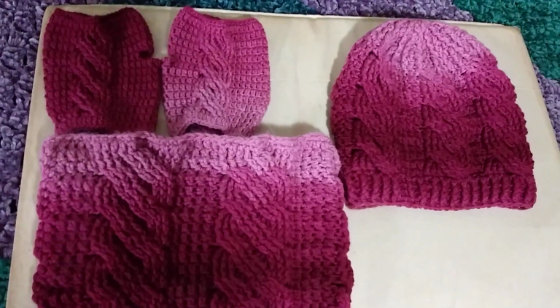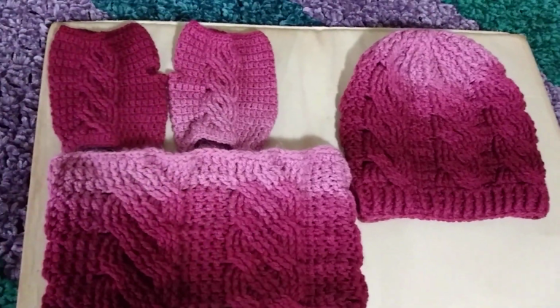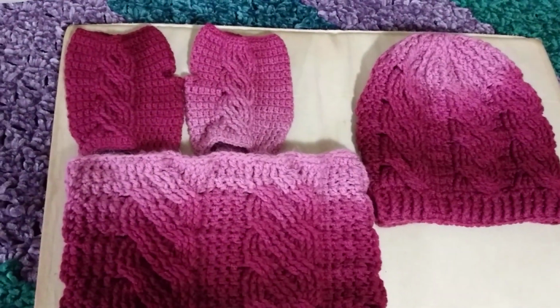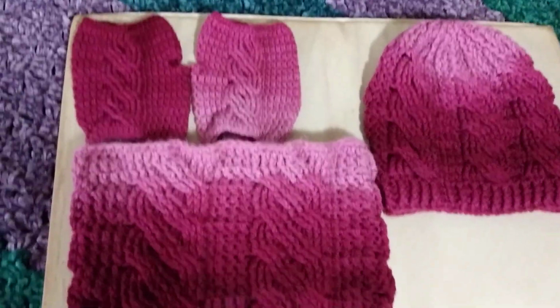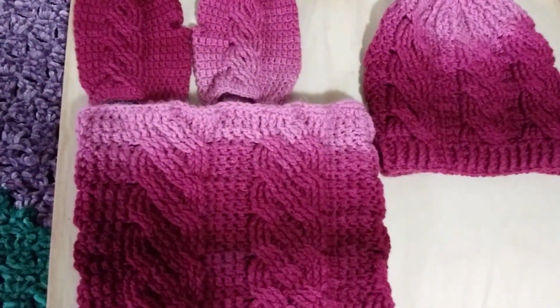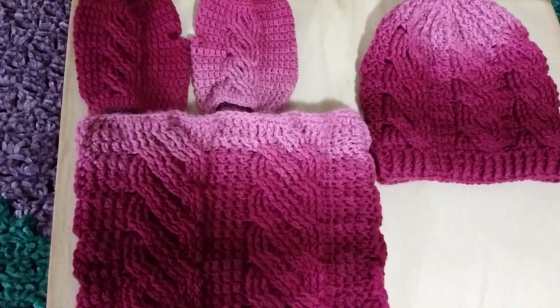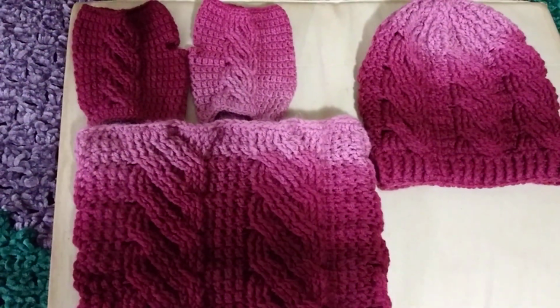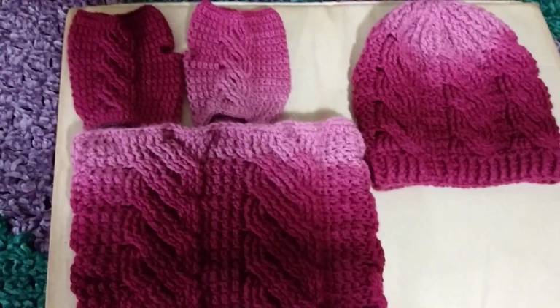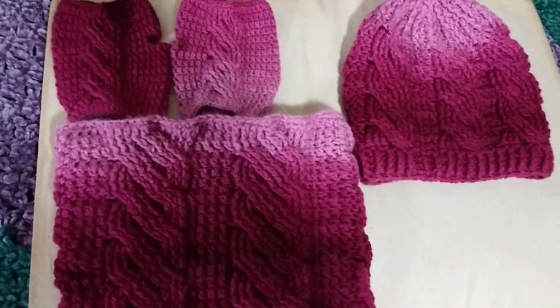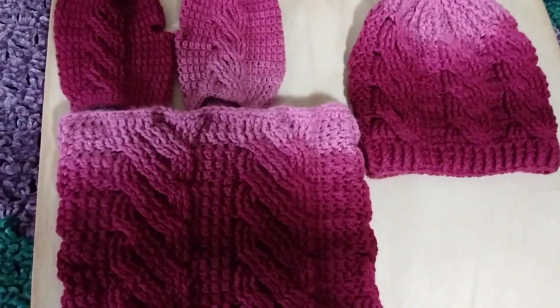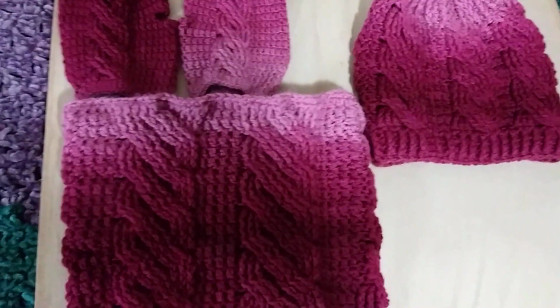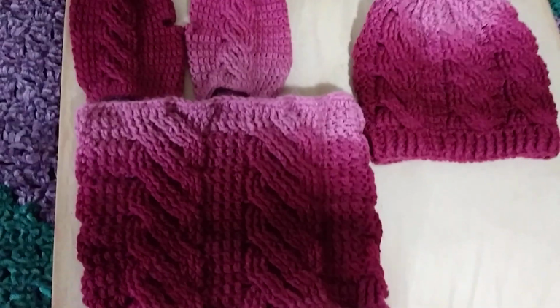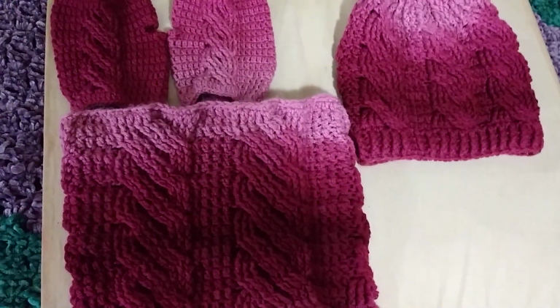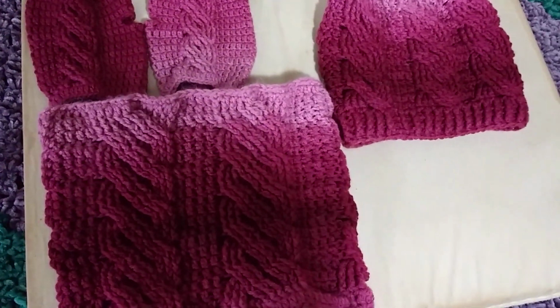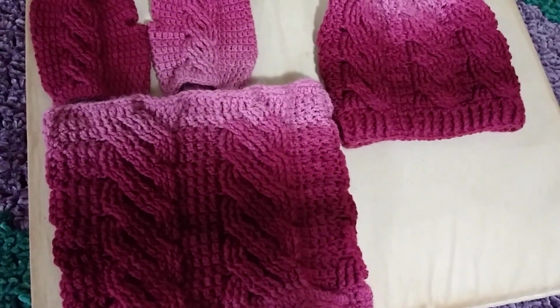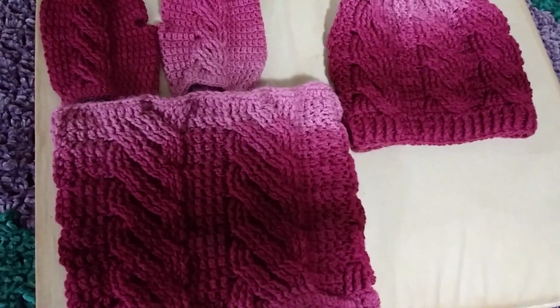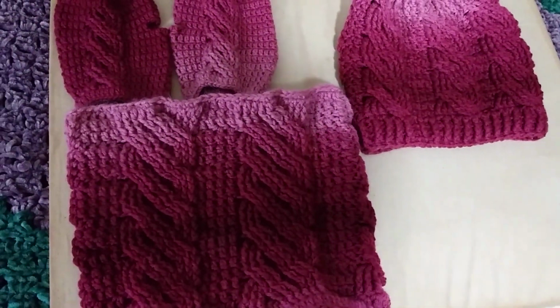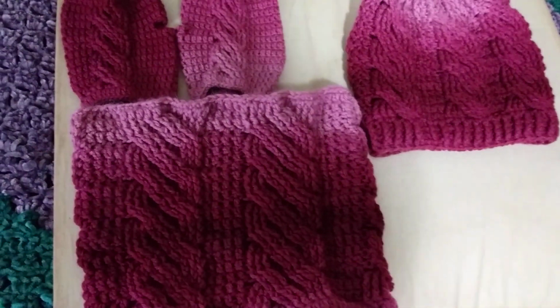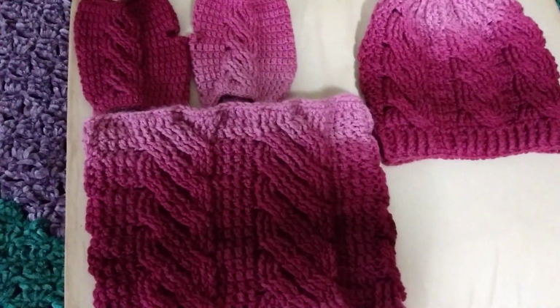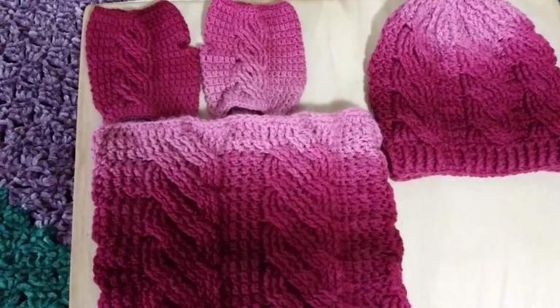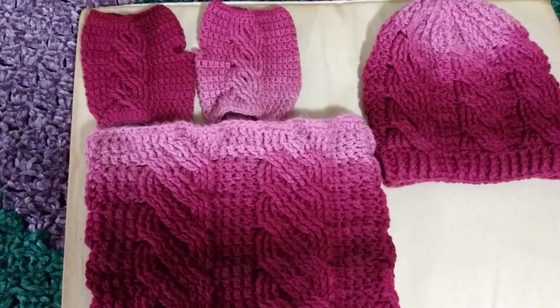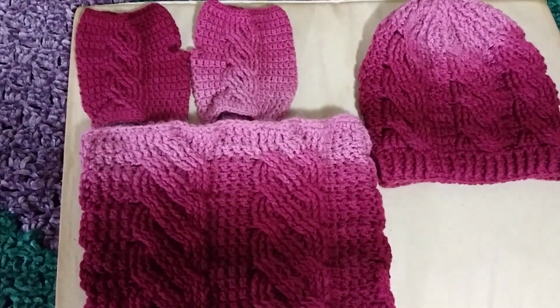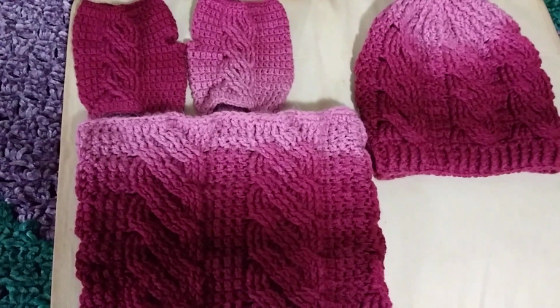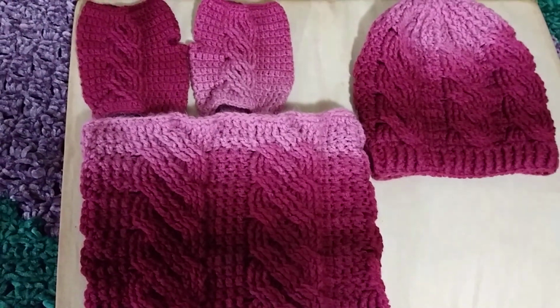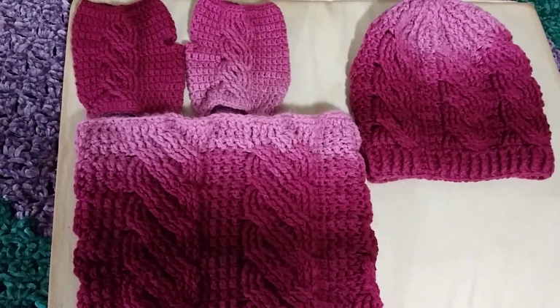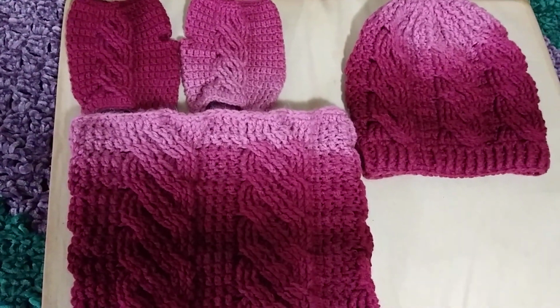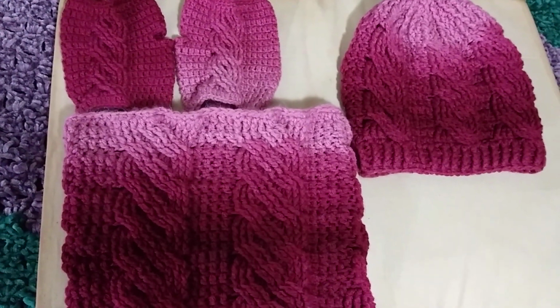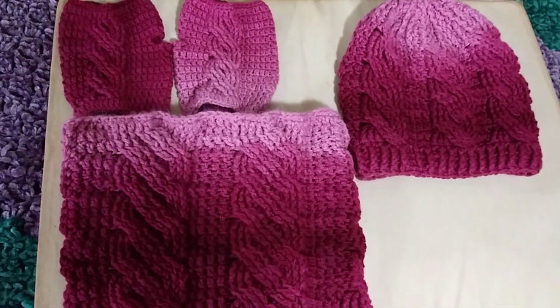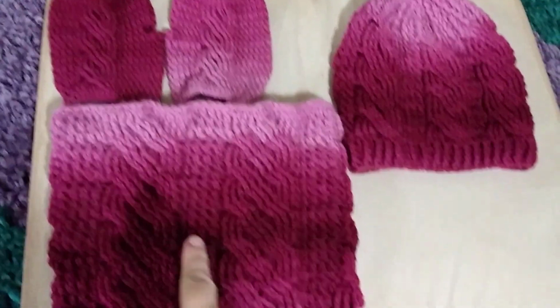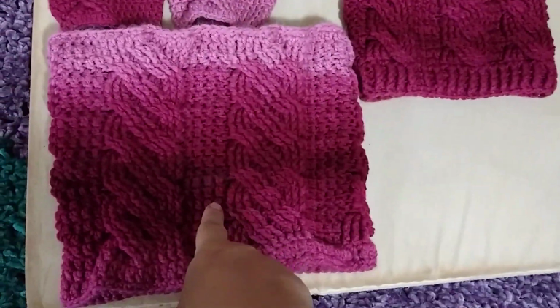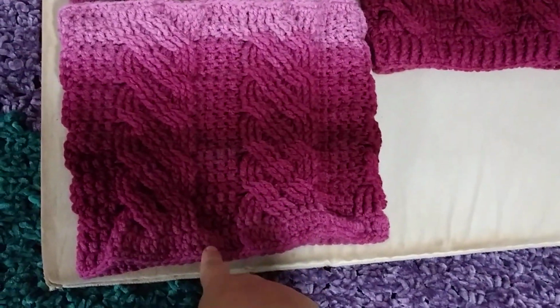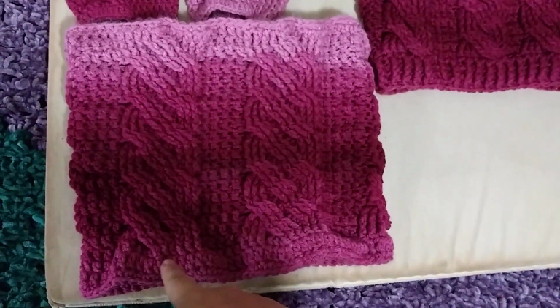Hello and happy Tuesday! You are looking at a set that I made for my son's friend for her birthday. I finished the cowl yesterday.